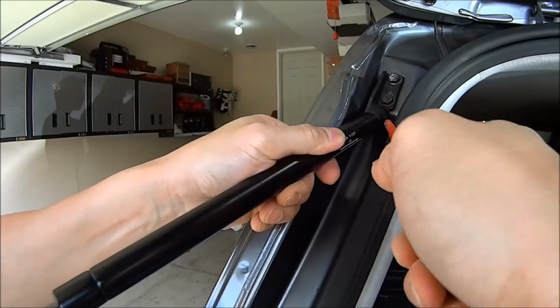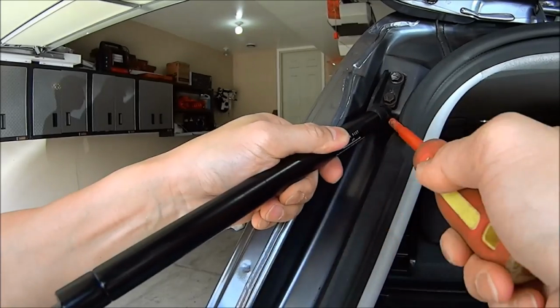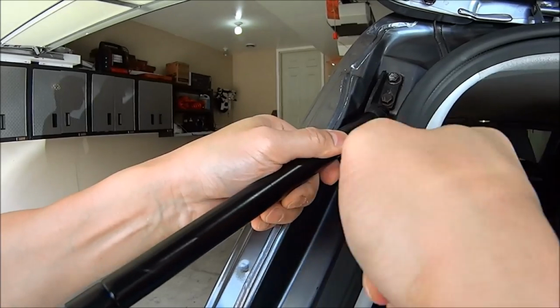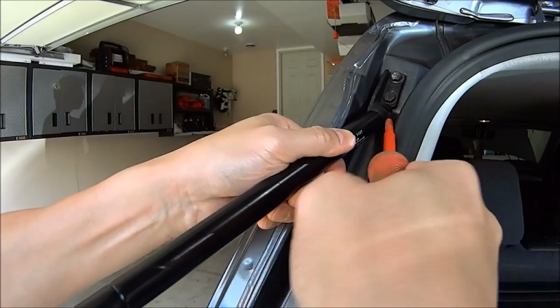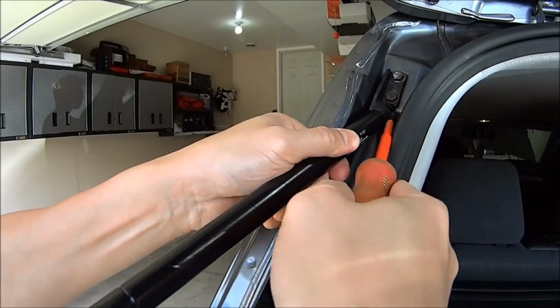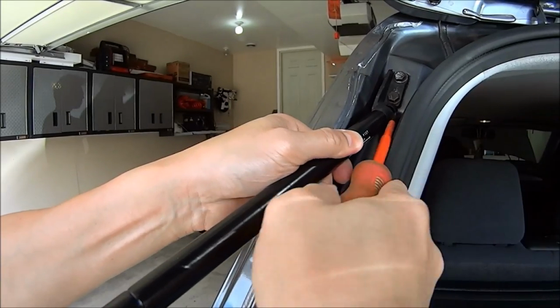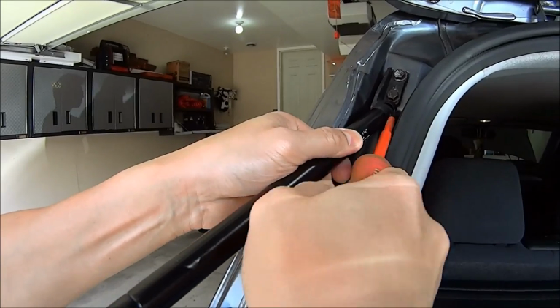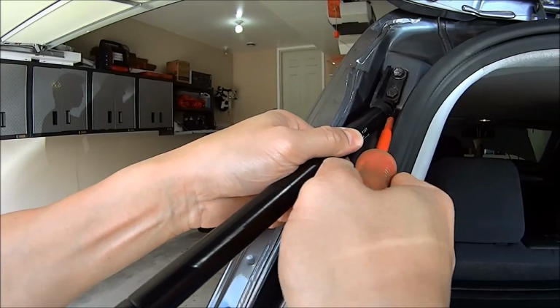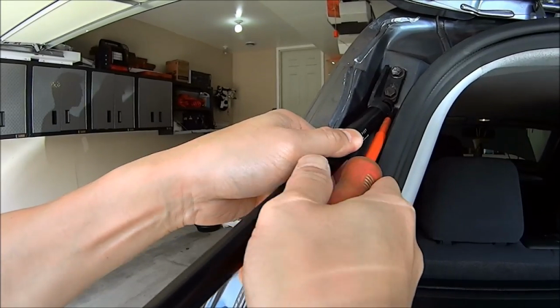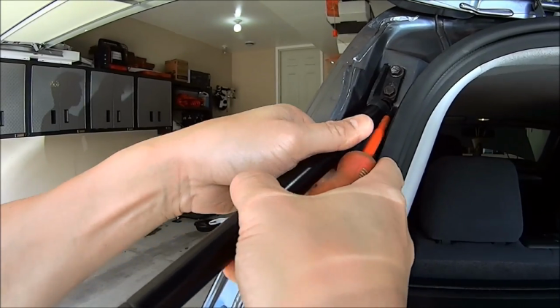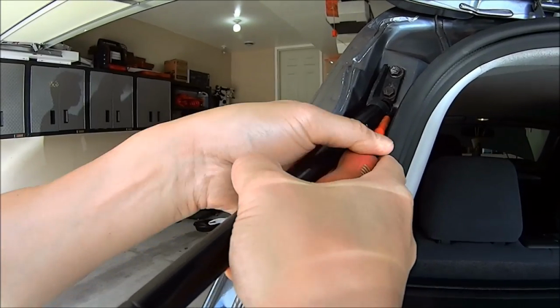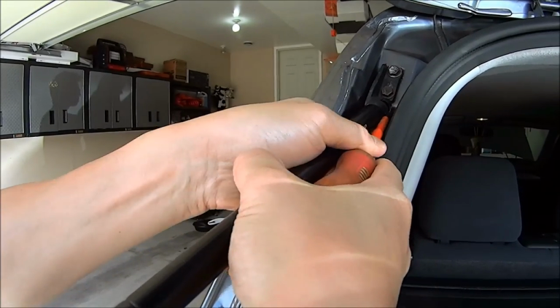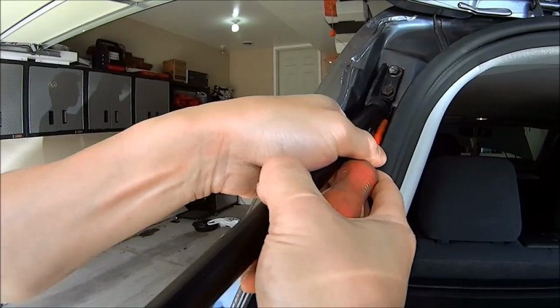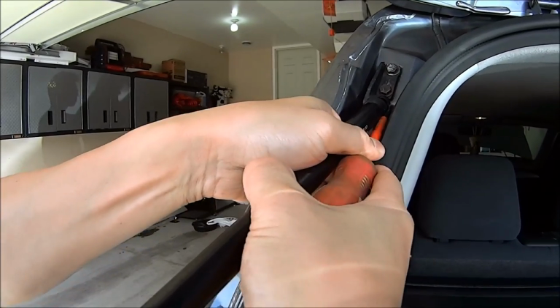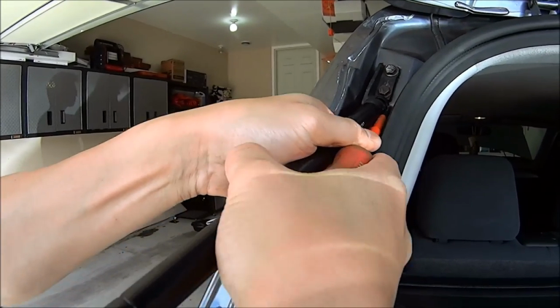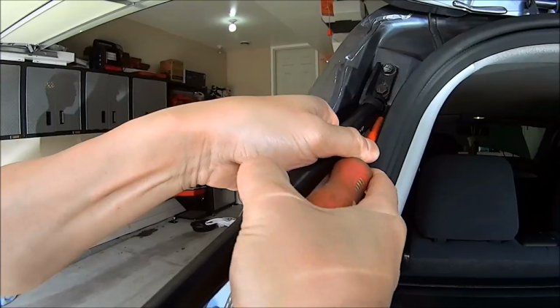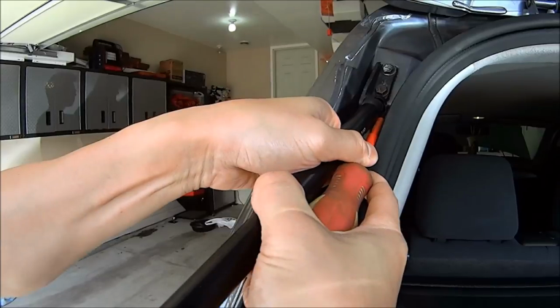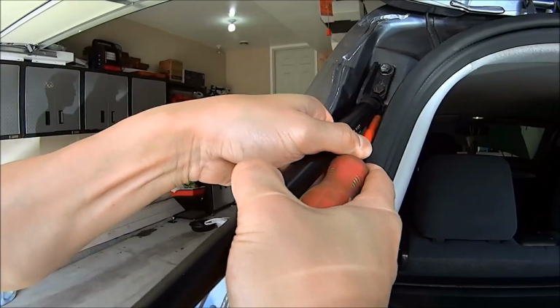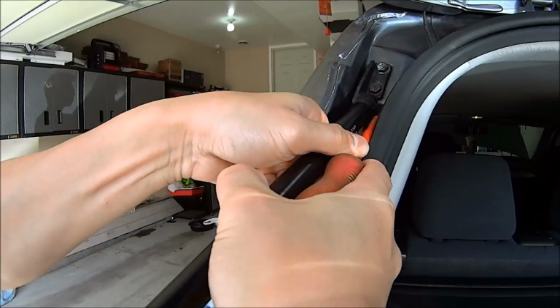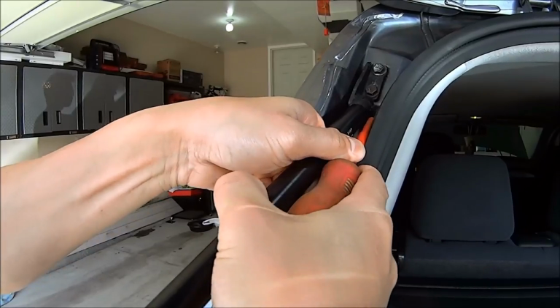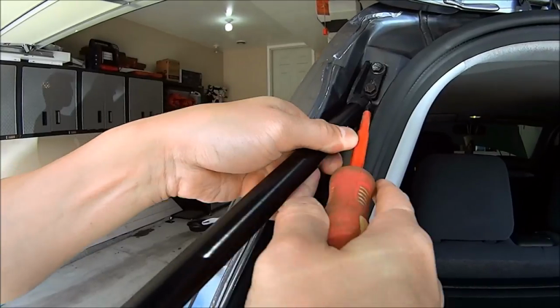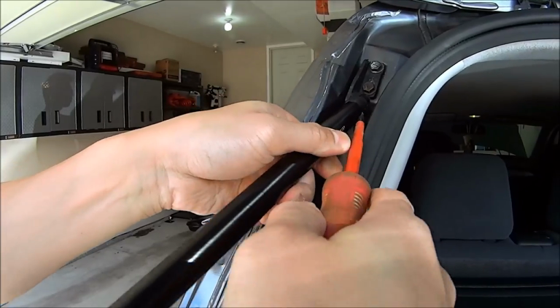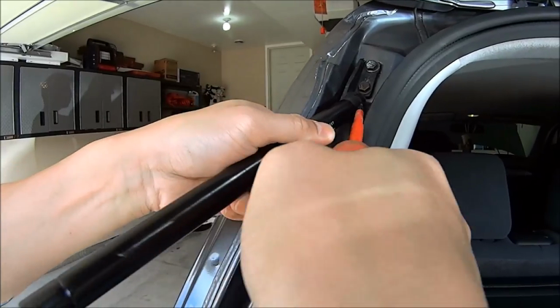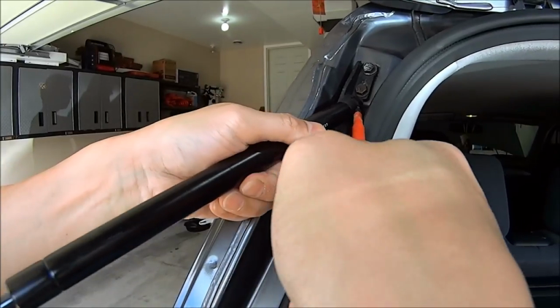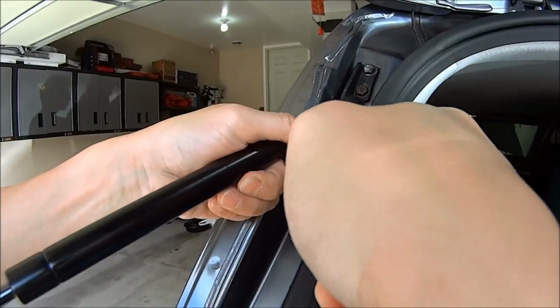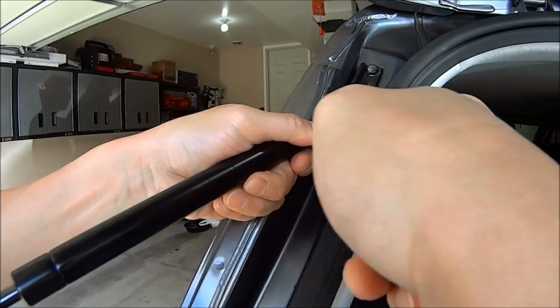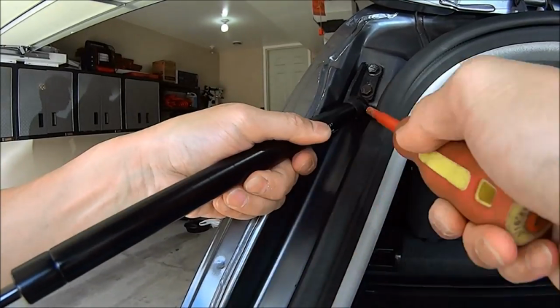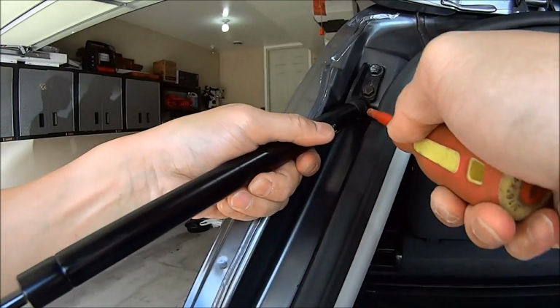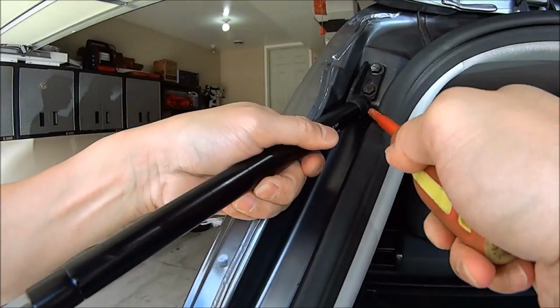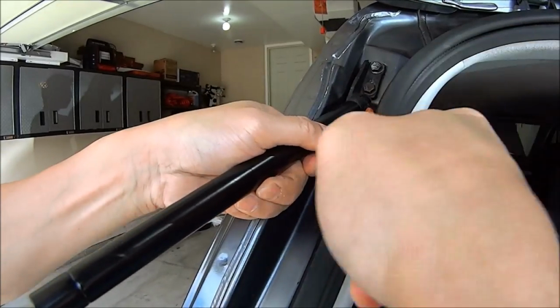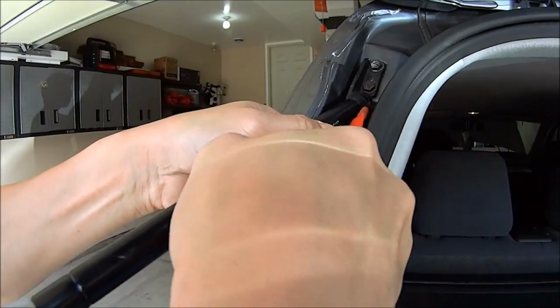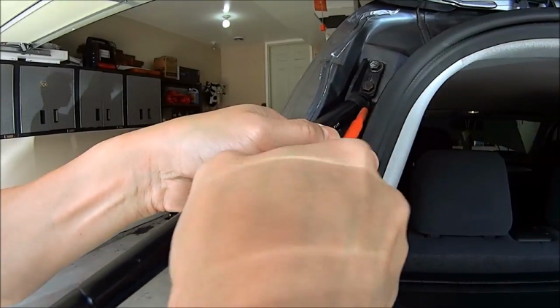You don't need to remove the clip itself — all you need to do is raise the clip. Once that happens, just pop the end off the ball joint.